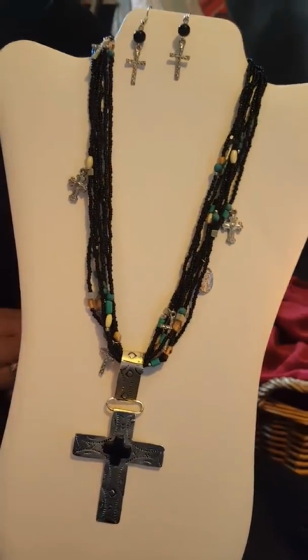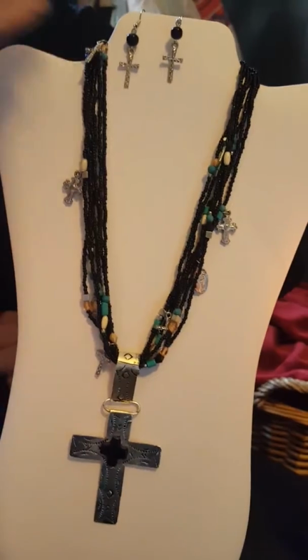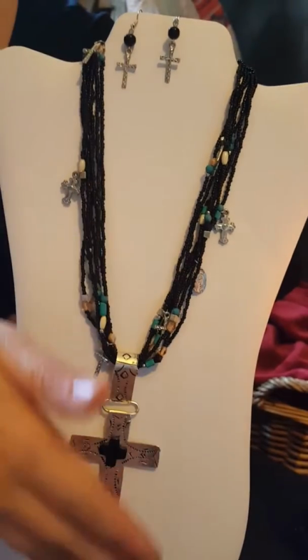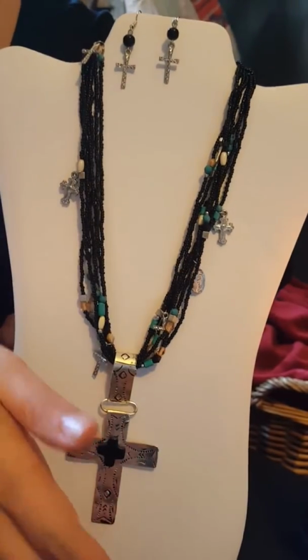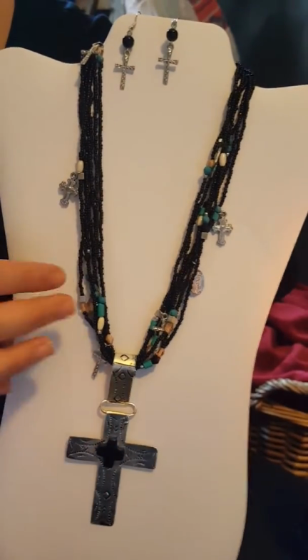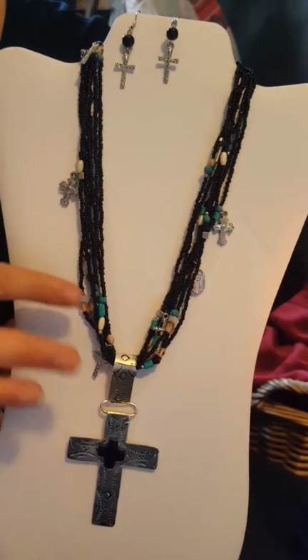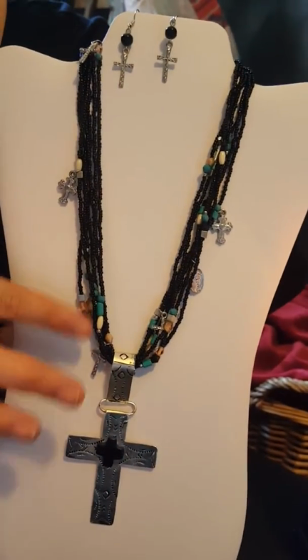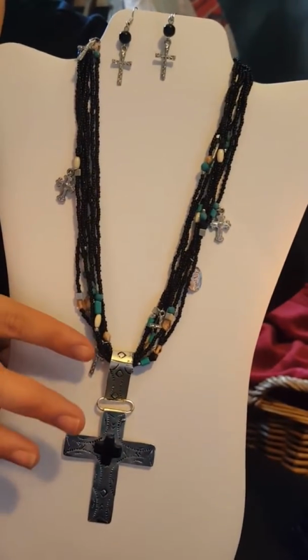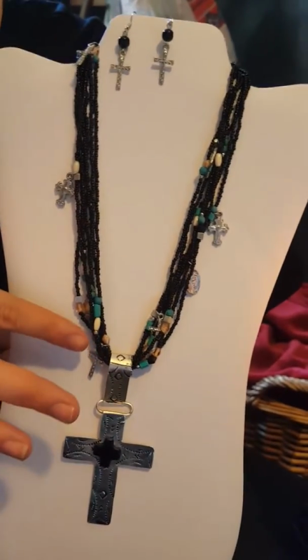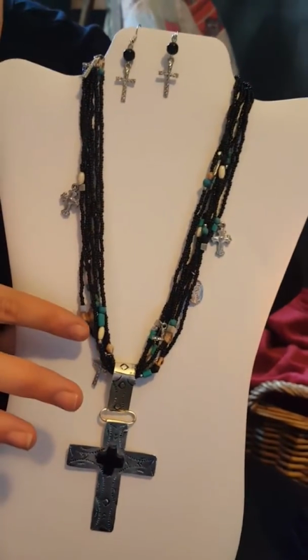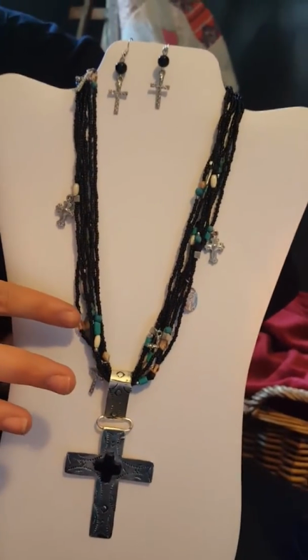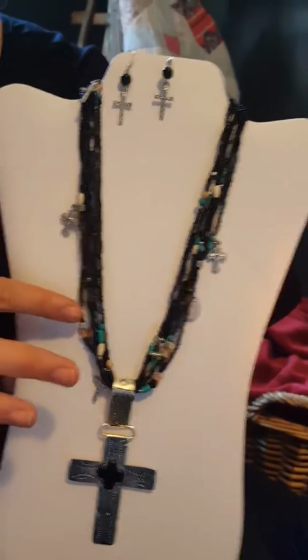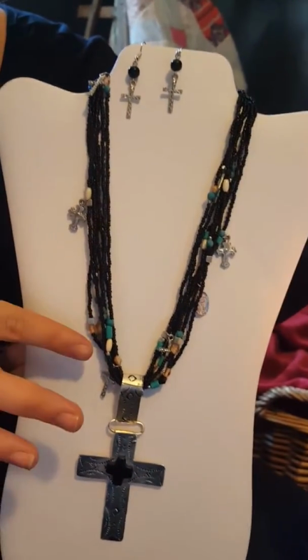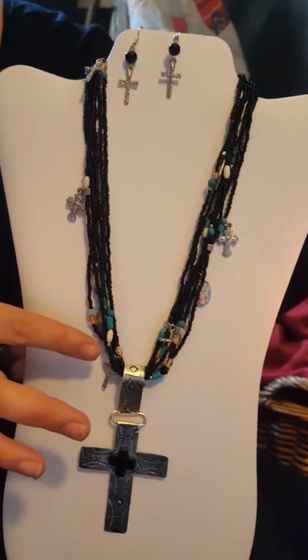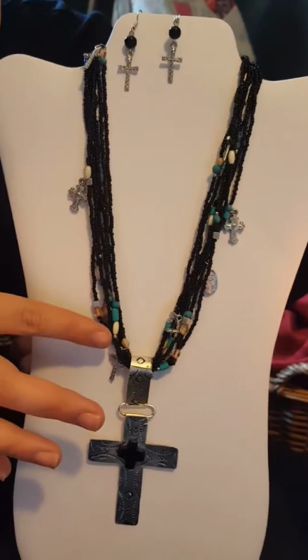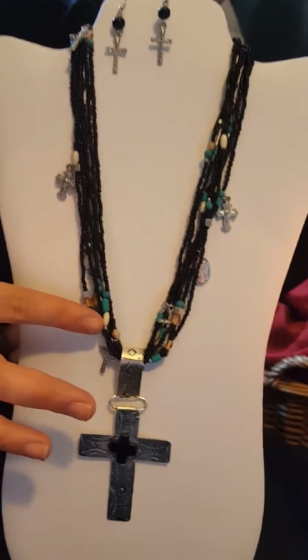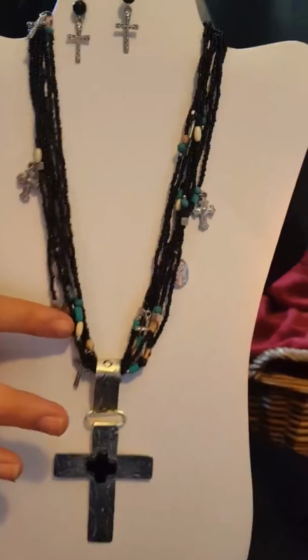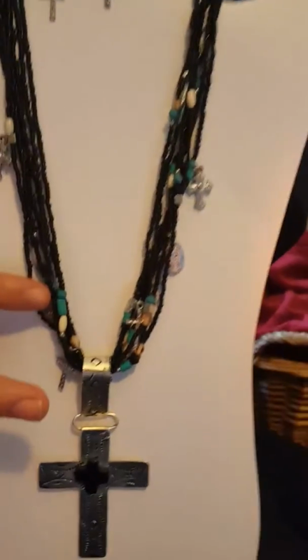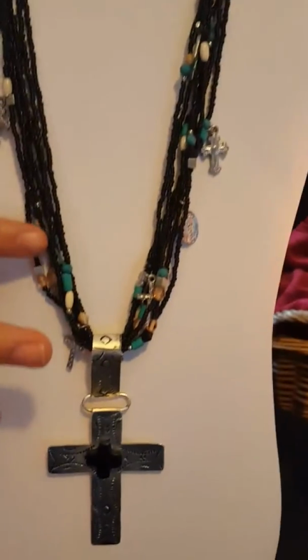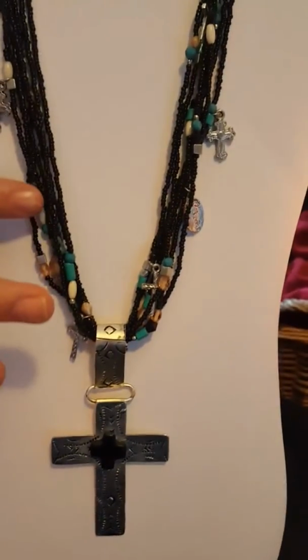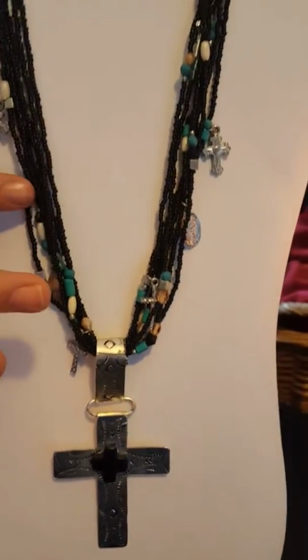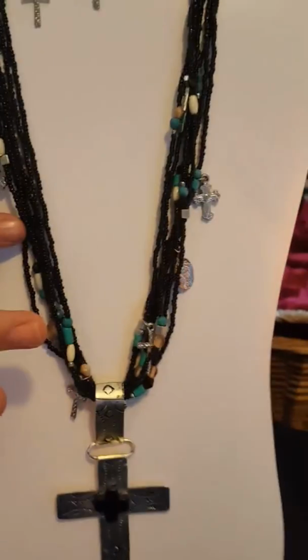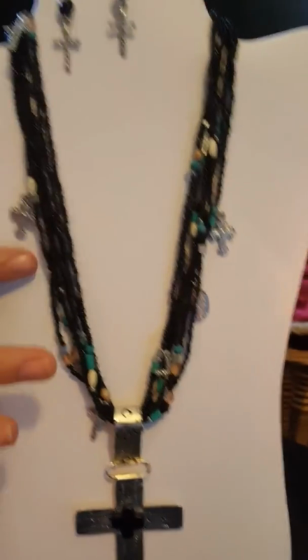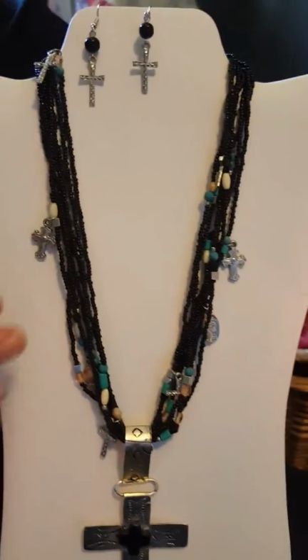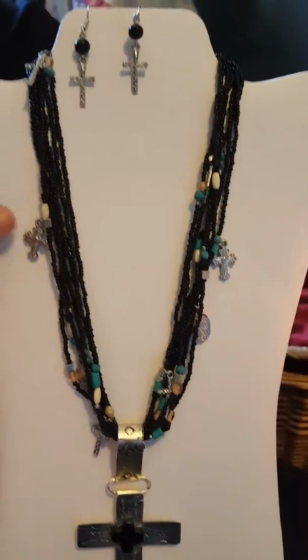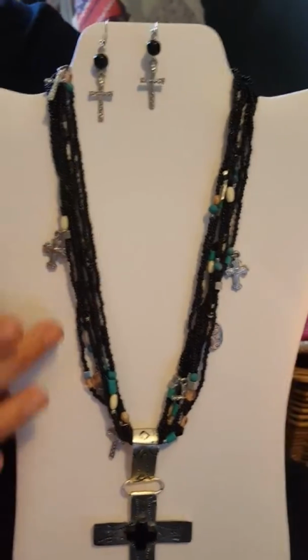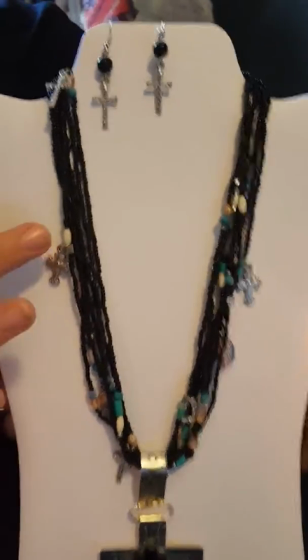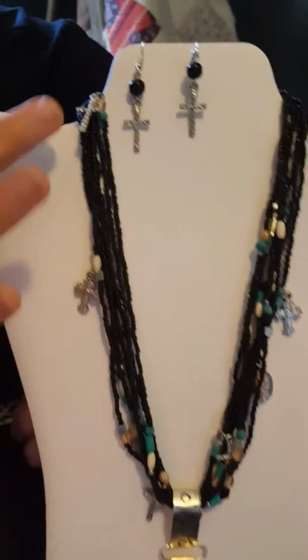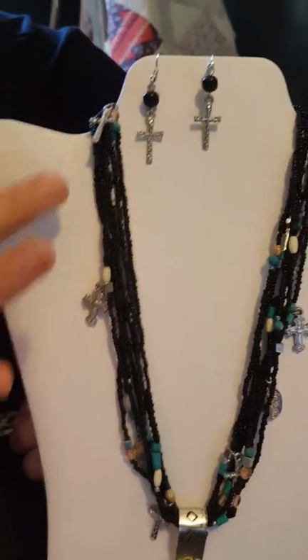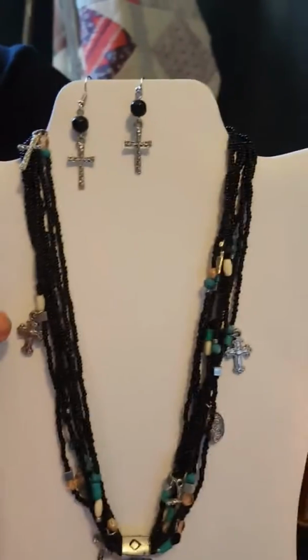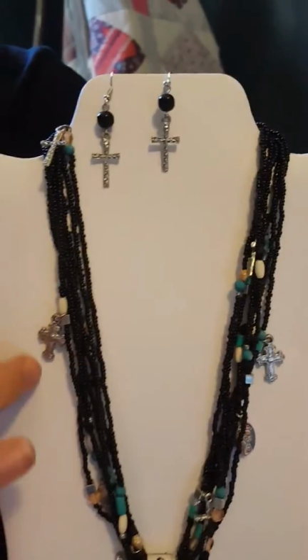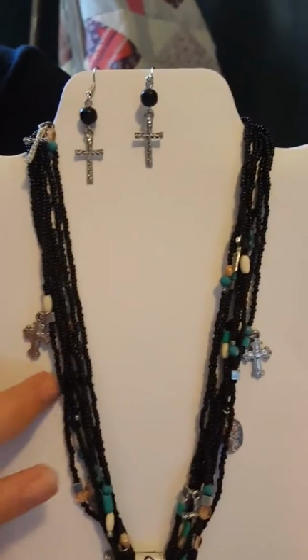So this beautiful necklace — we love it. Look at all of this beautiful beadwork here. The turquoise and white beads on those black beads, they're gorgeous. And then you have all these nice accents along the sides of this necklace.